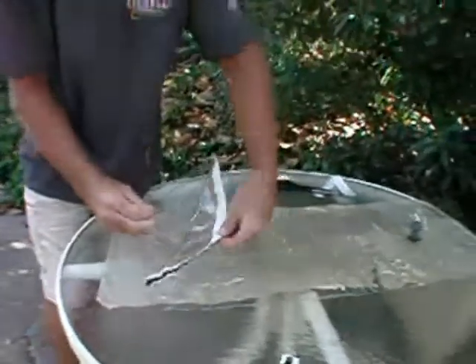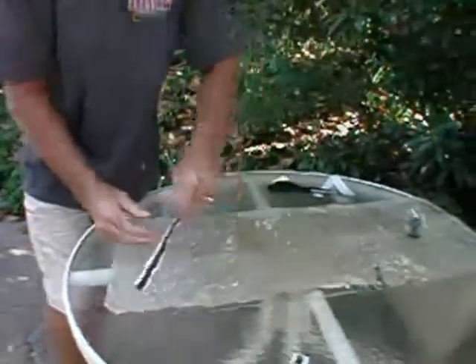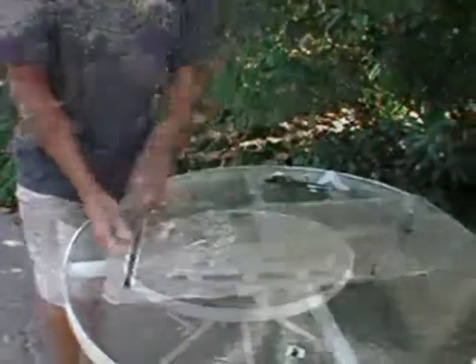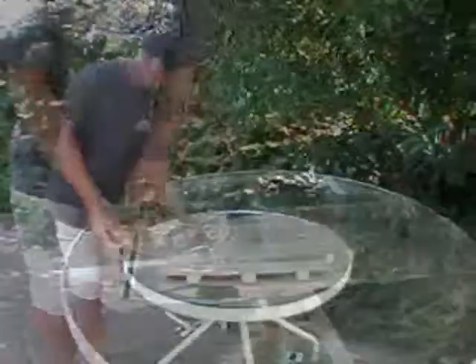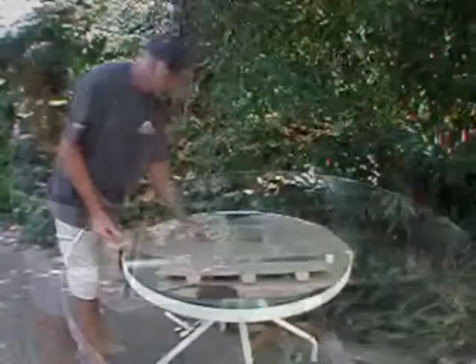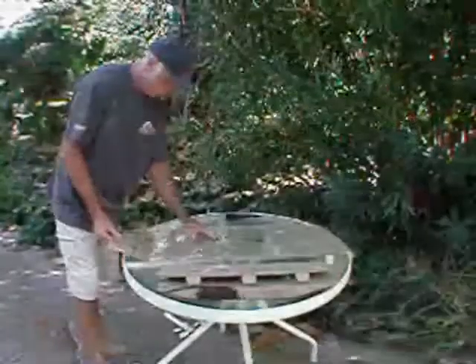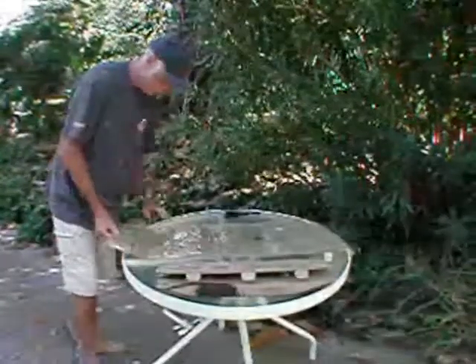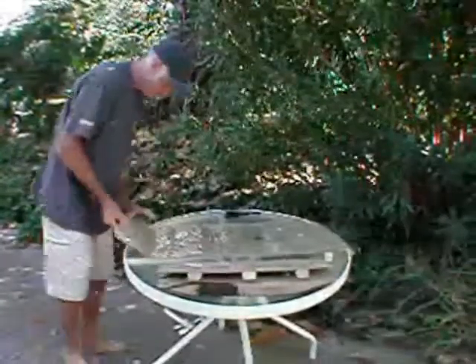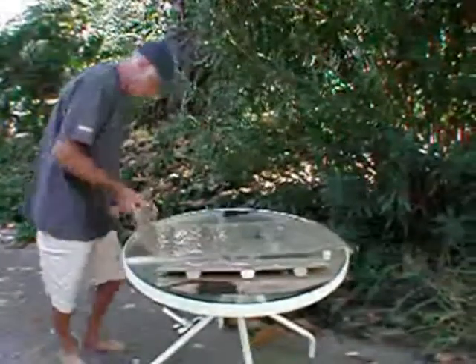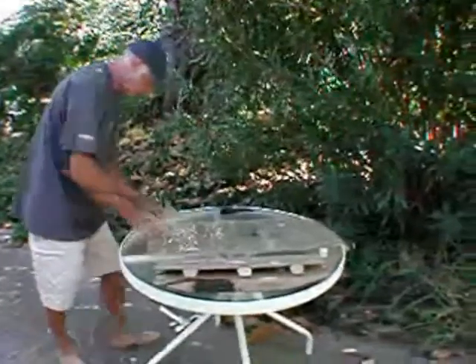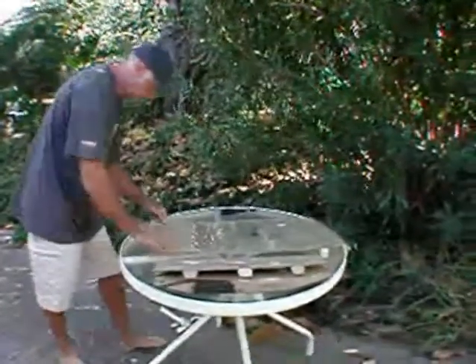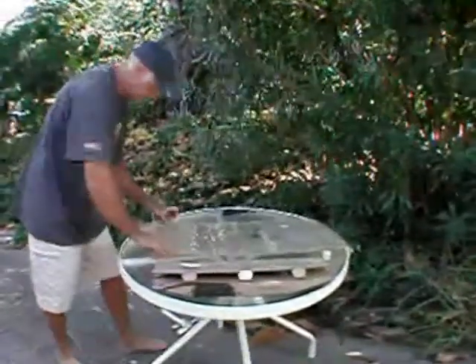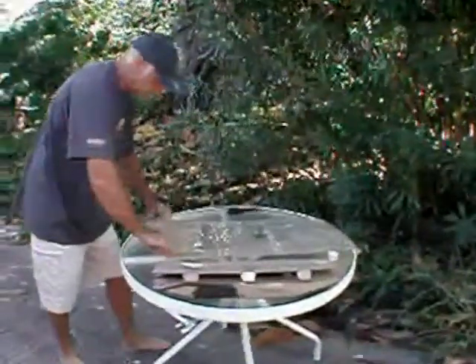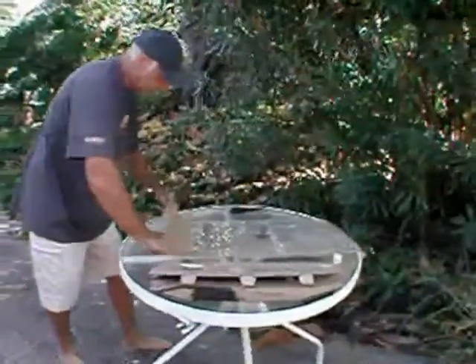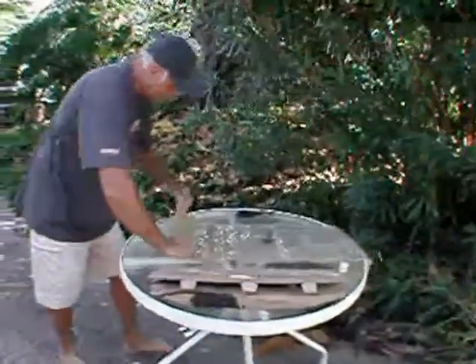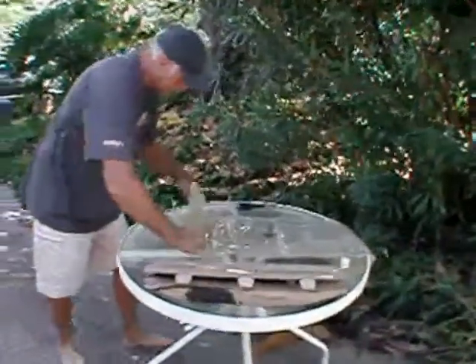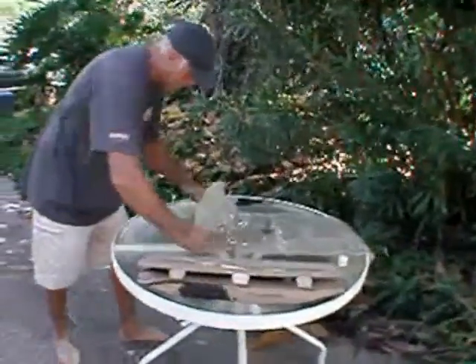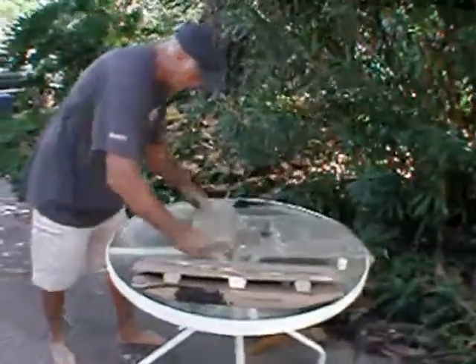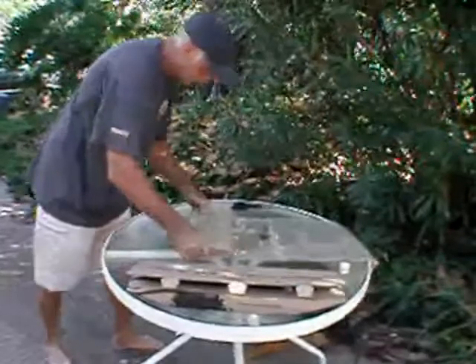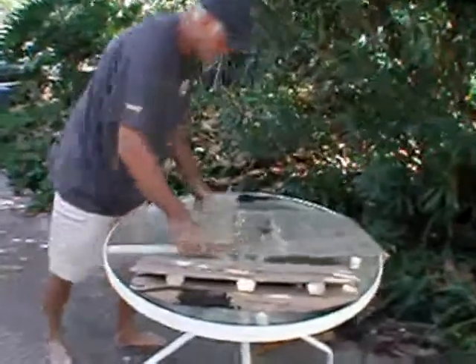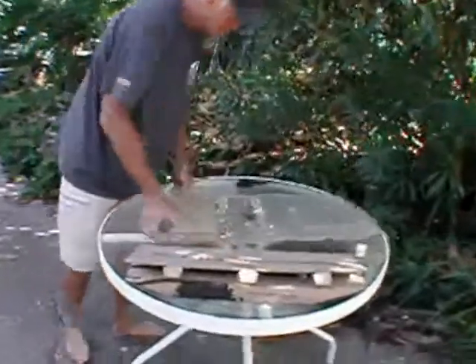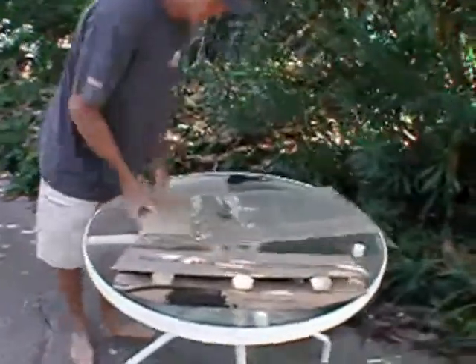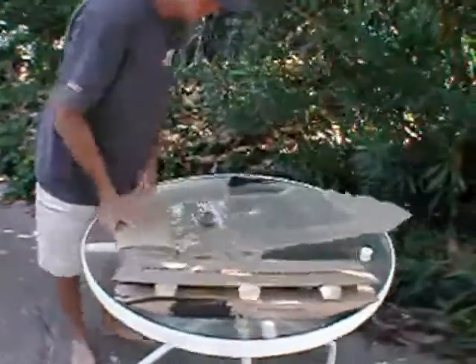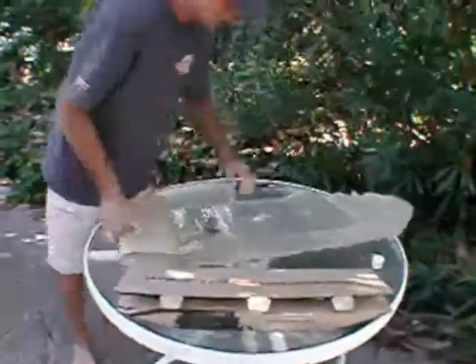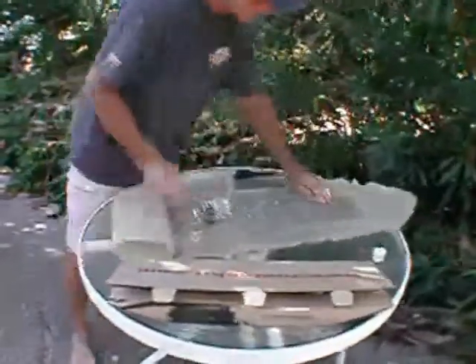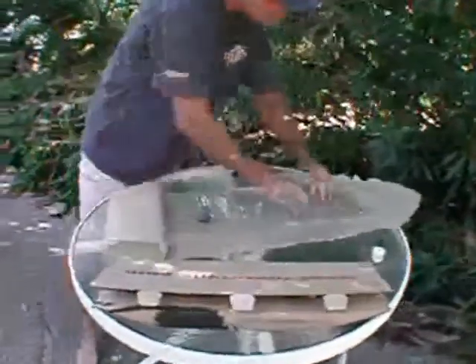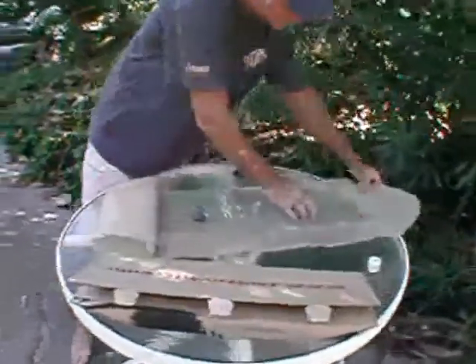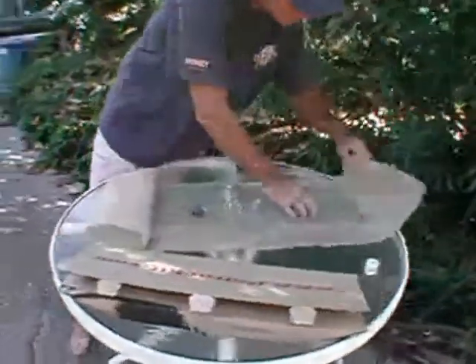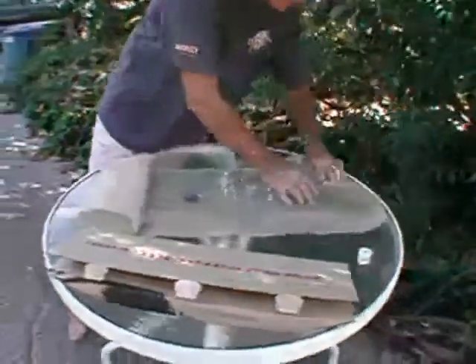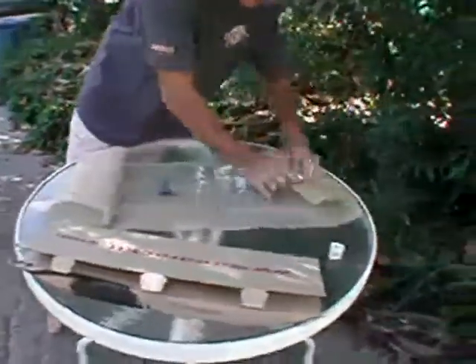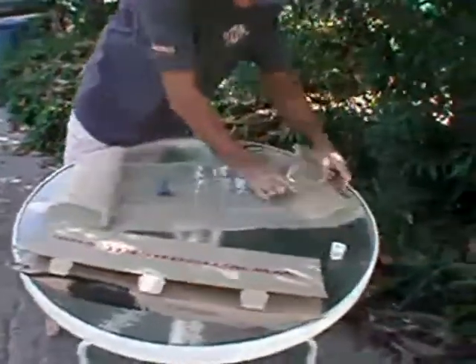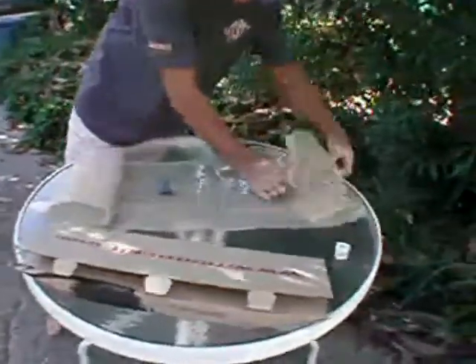That's about it. Now you're ready for your next project. The box that the kit came in is a good place to store your vinyl bag. This will keep it from getting dirty around your shop.